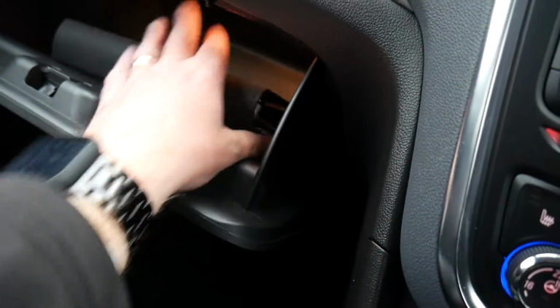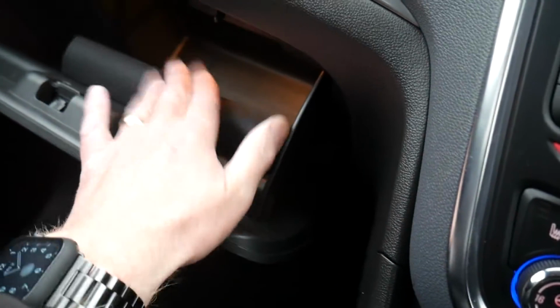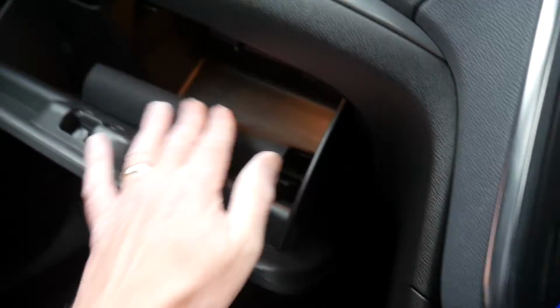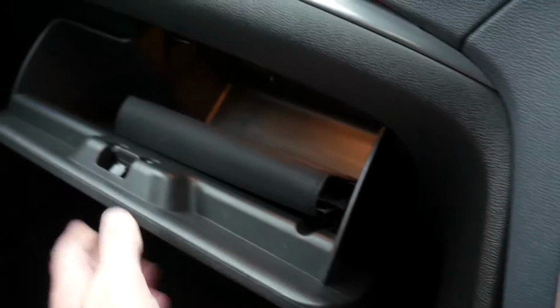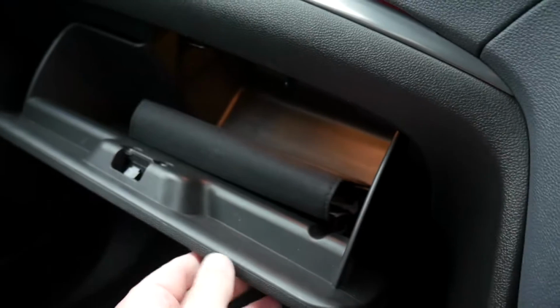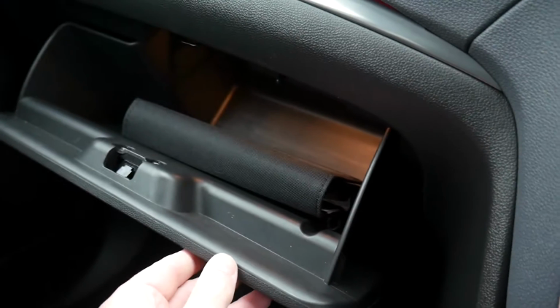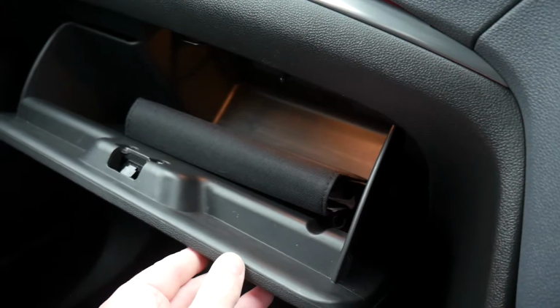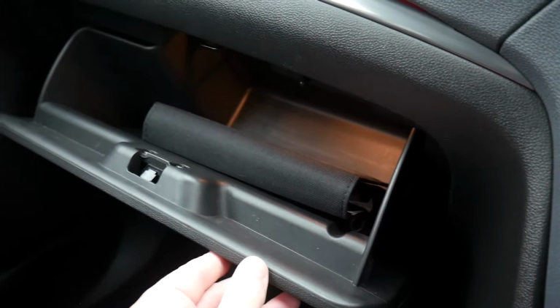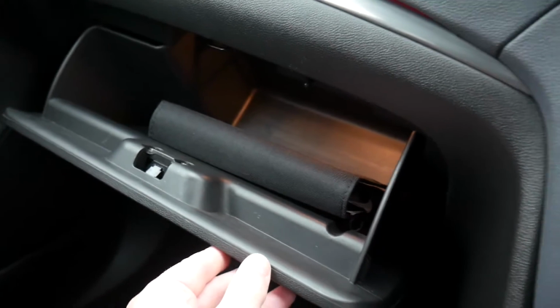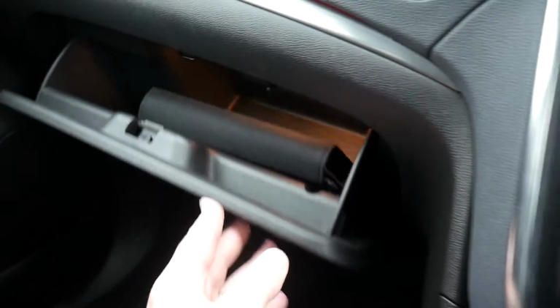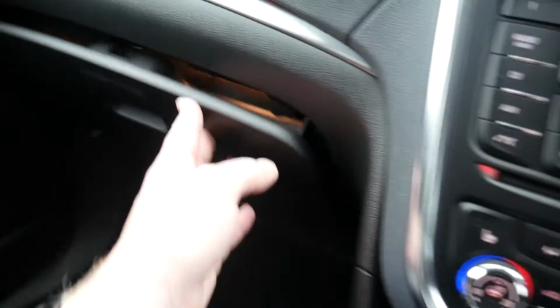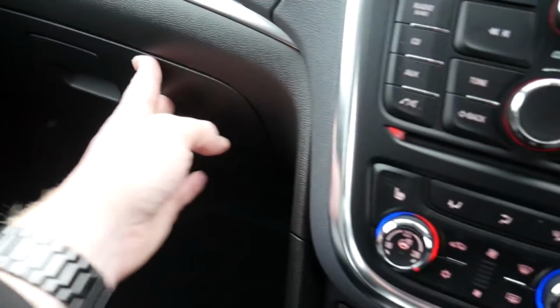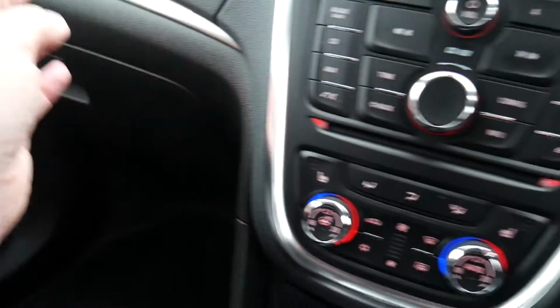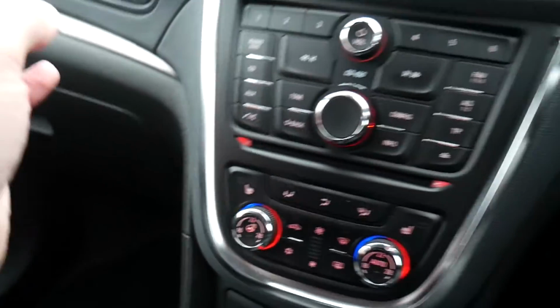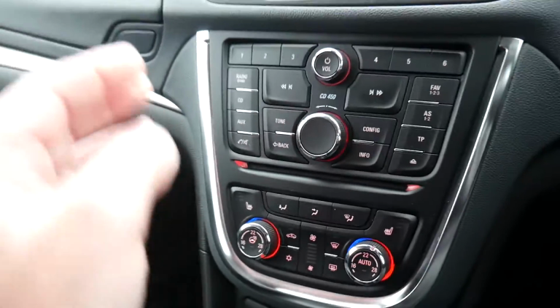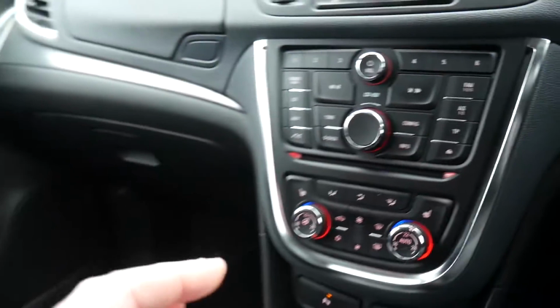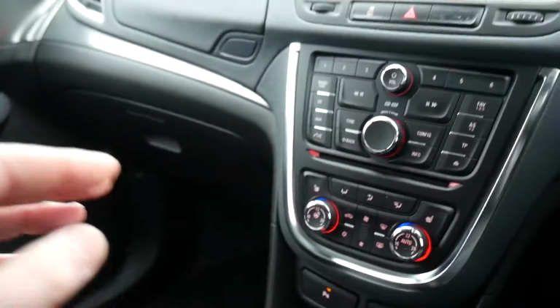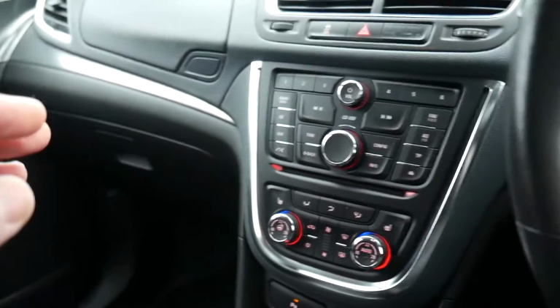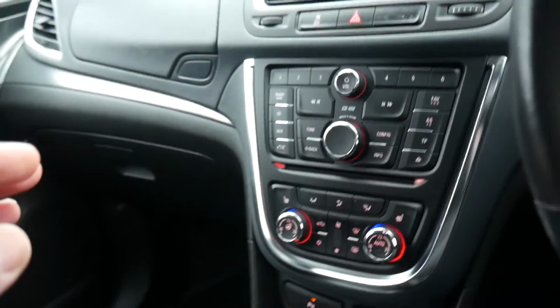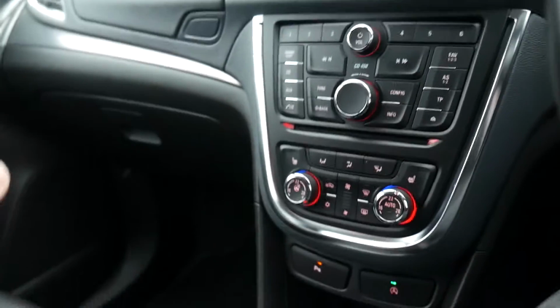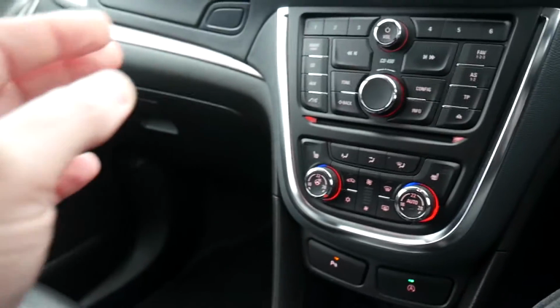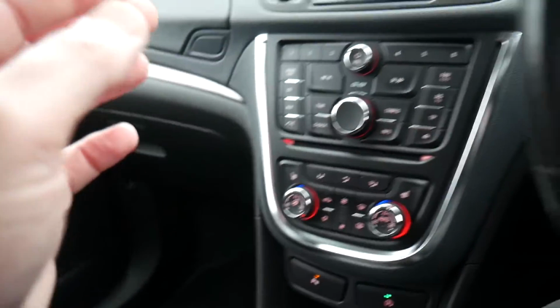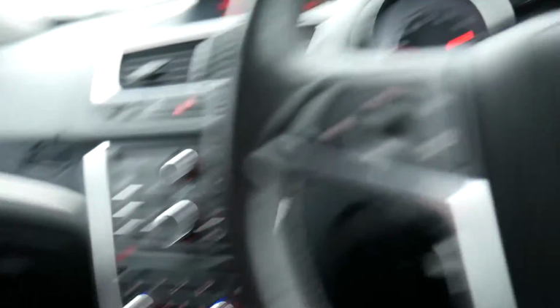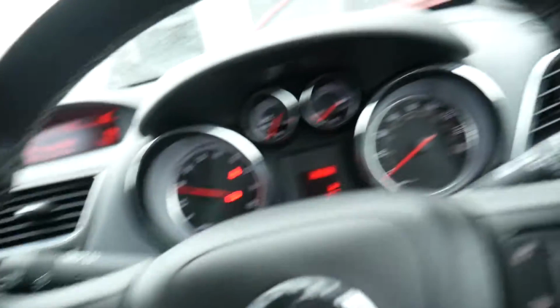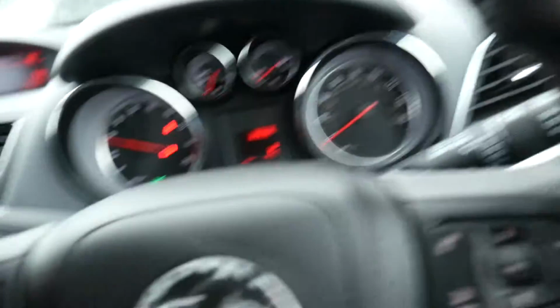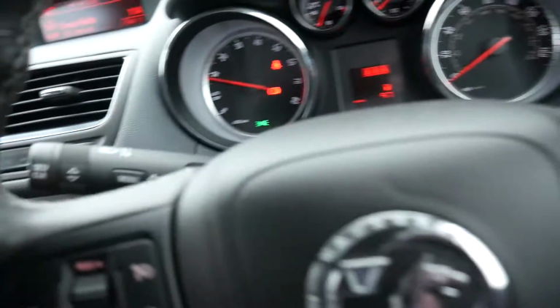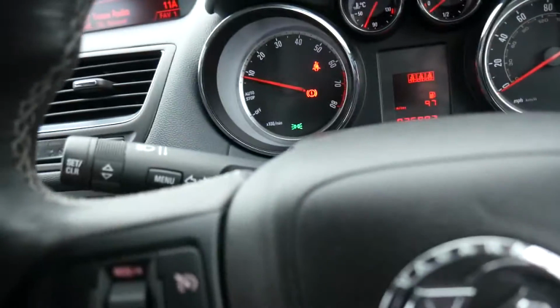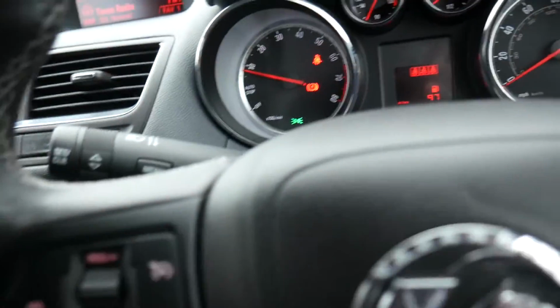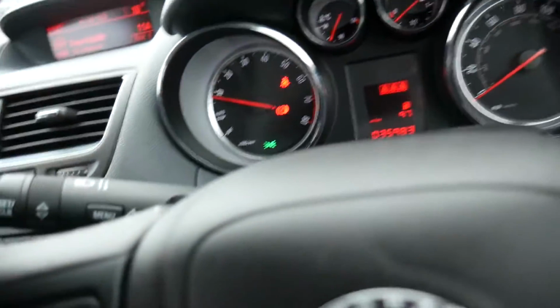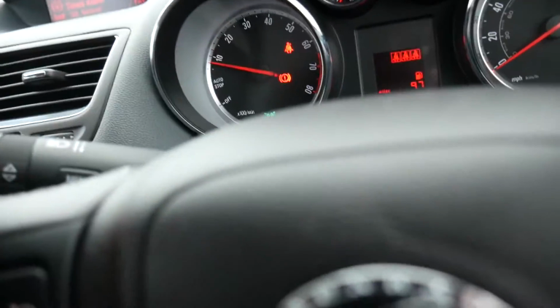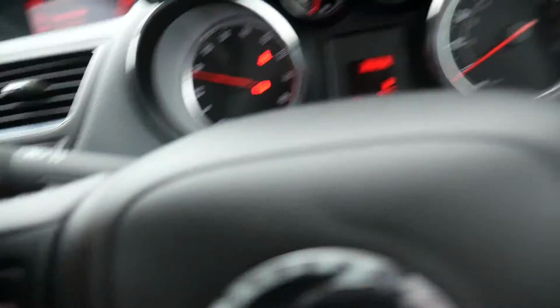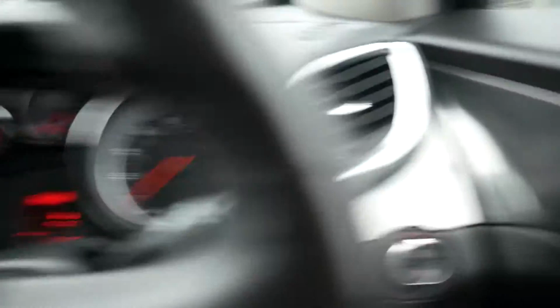There's a little storage compartment up top, and the glove box has the handbook, service book, and everything in there for you.